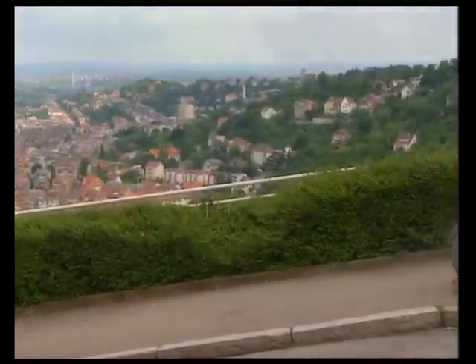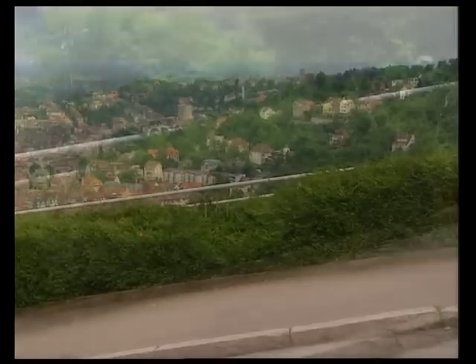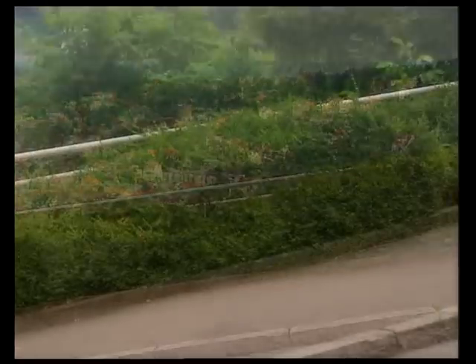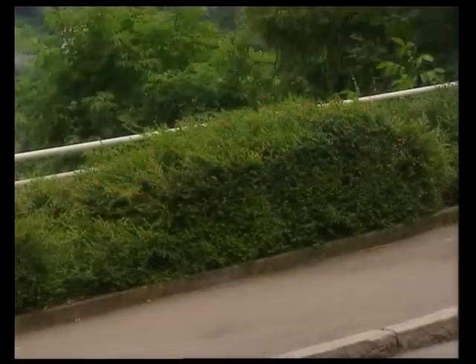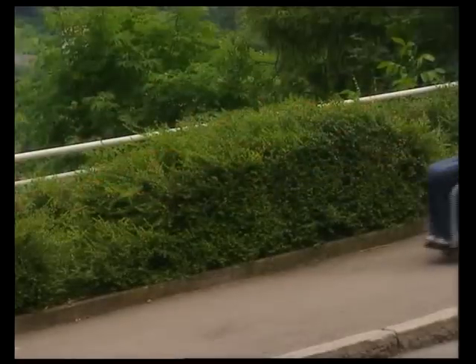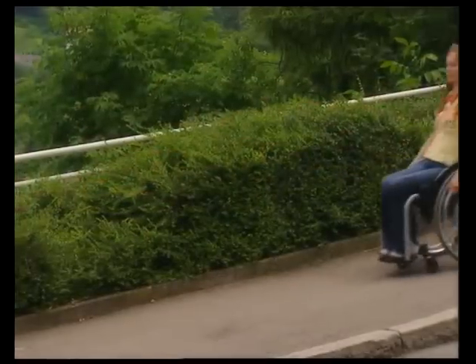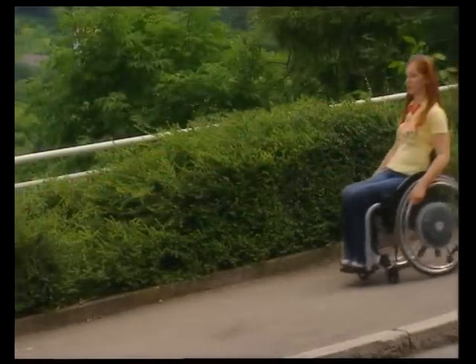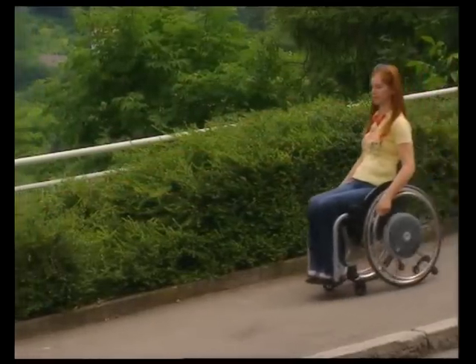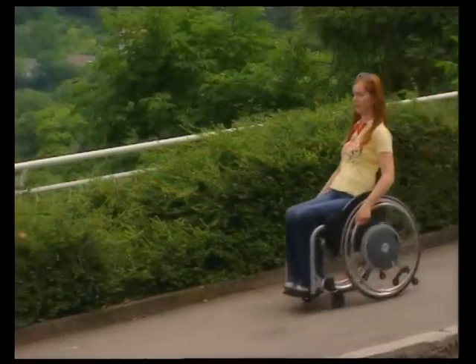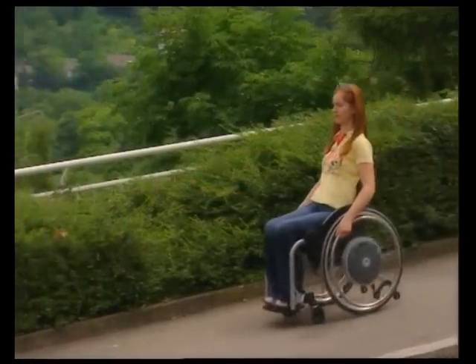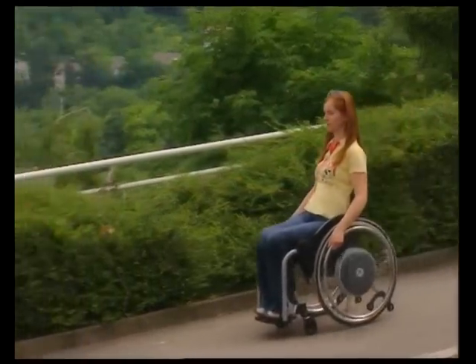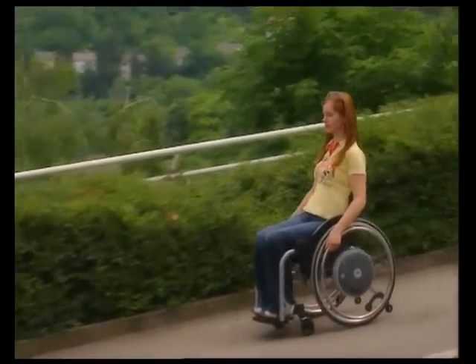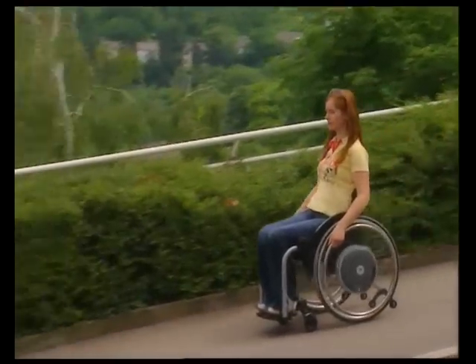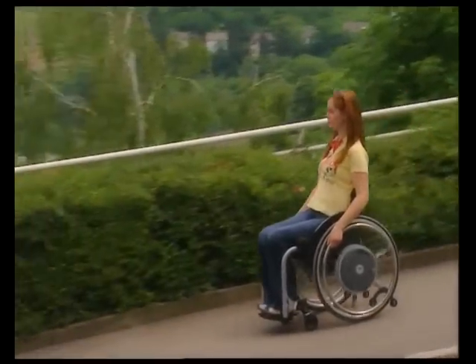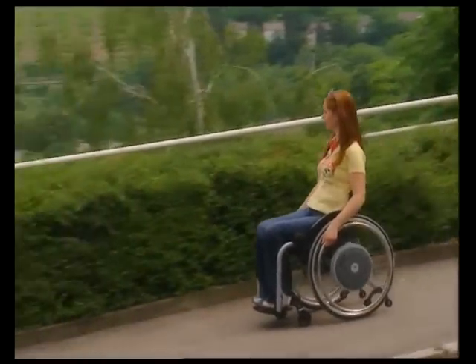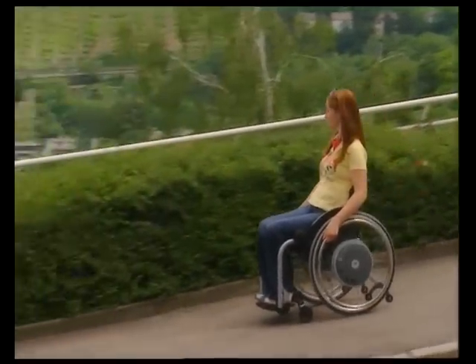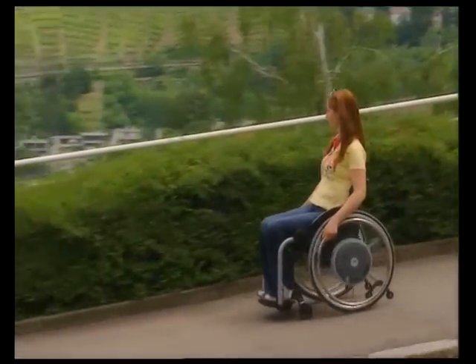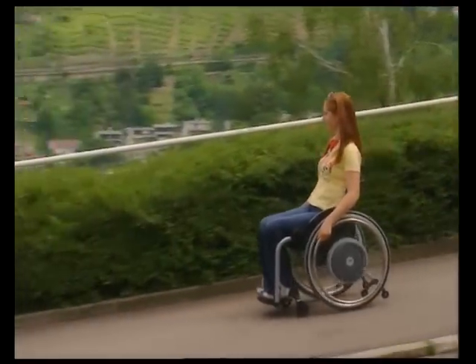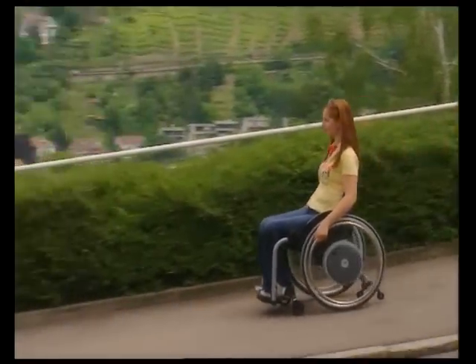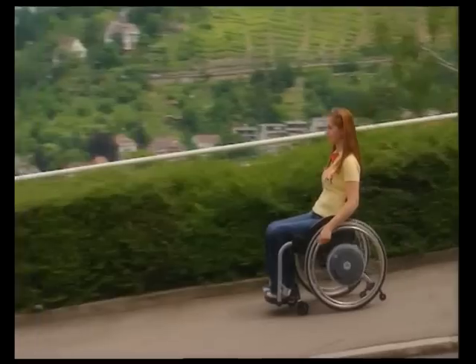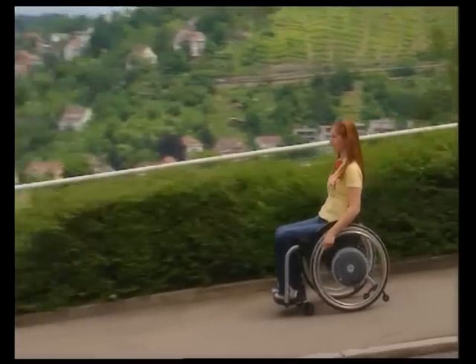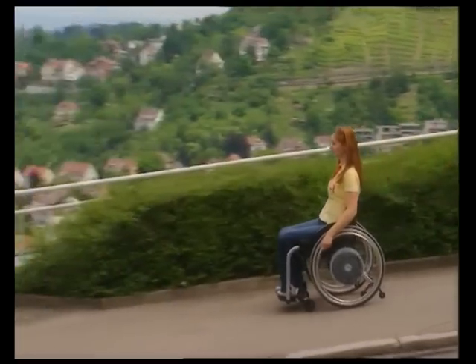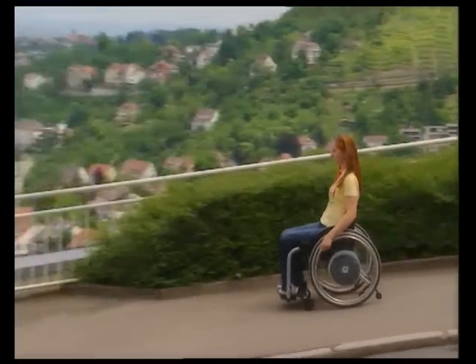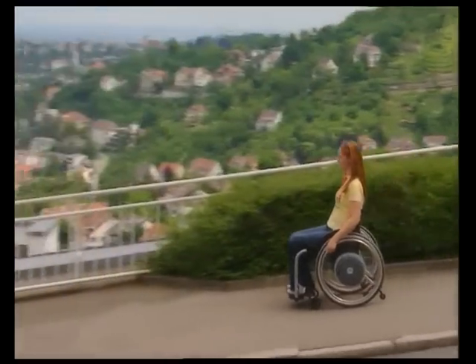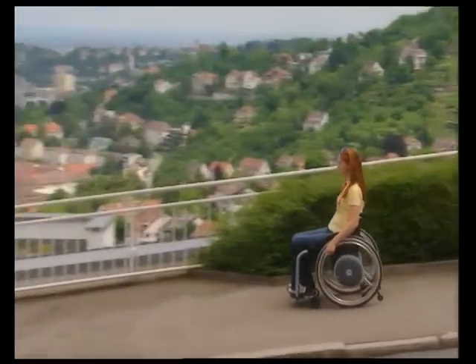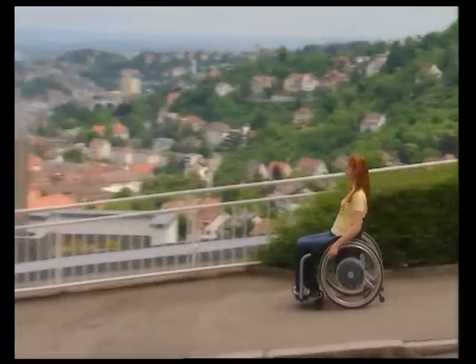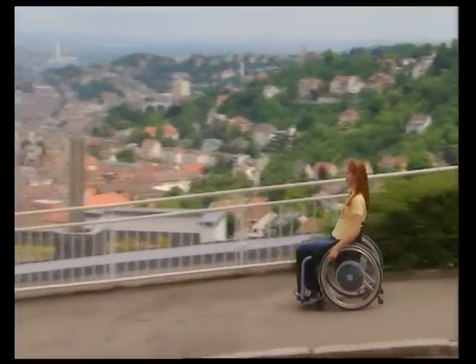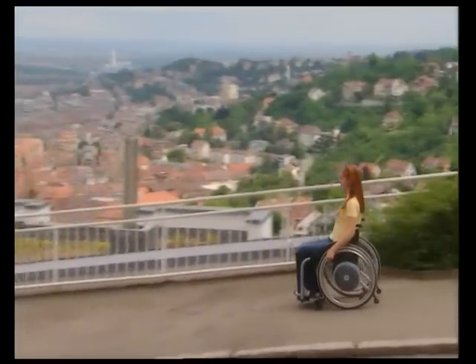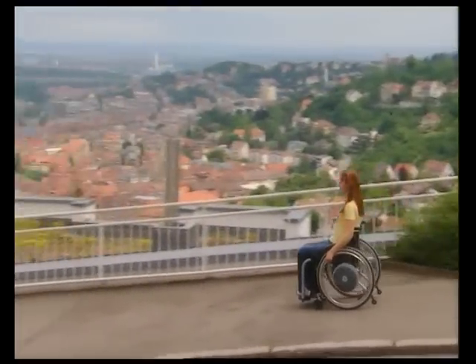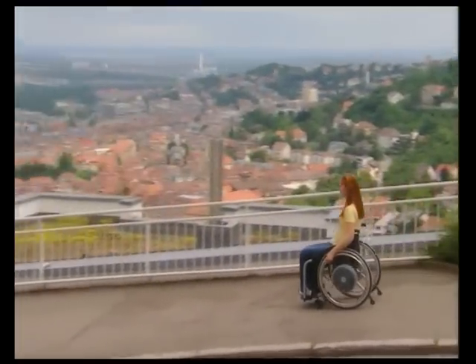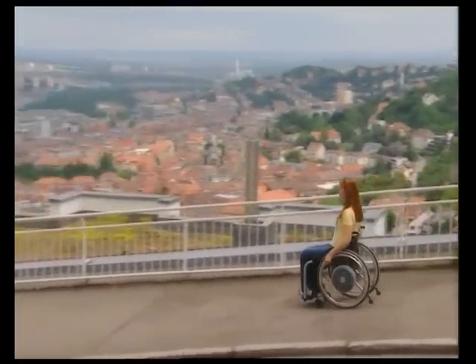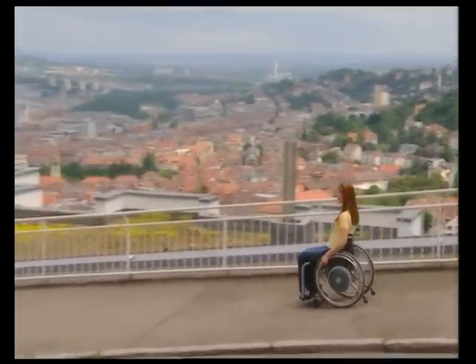Going downhill, its power assistance boosts the braking pulse so that going down a steep slope is not only safe but also a relaxing experience.